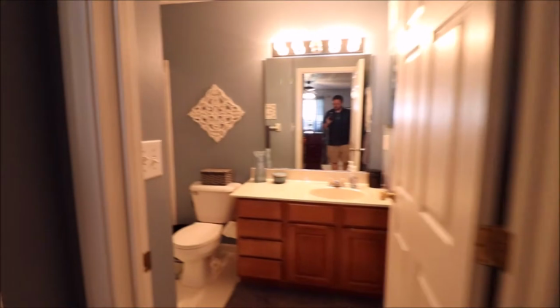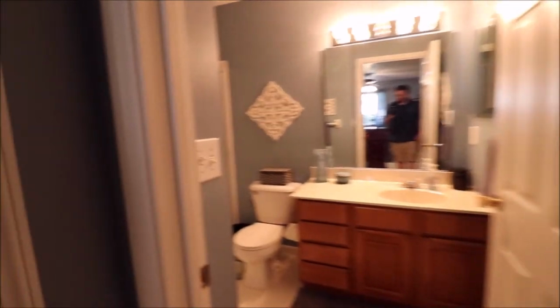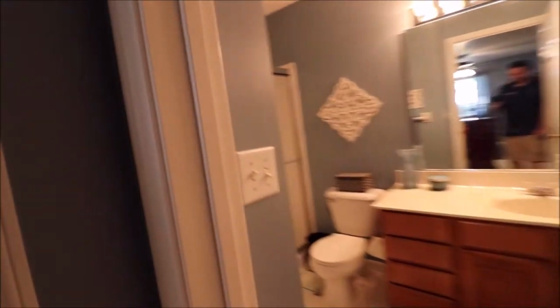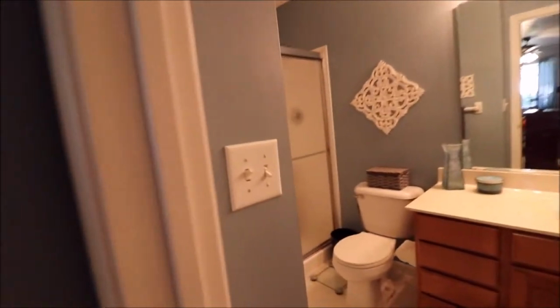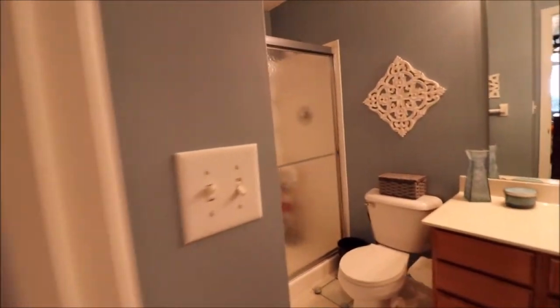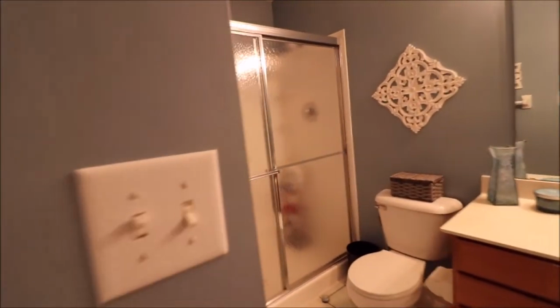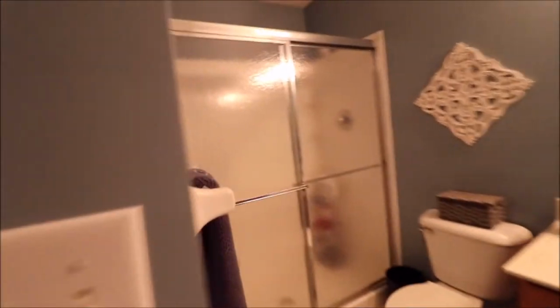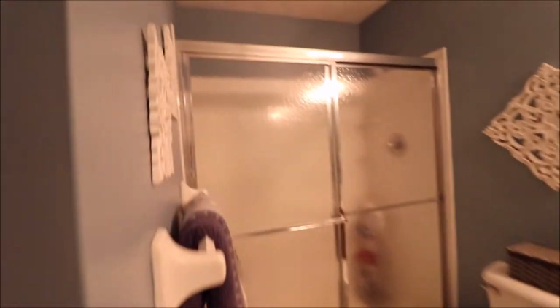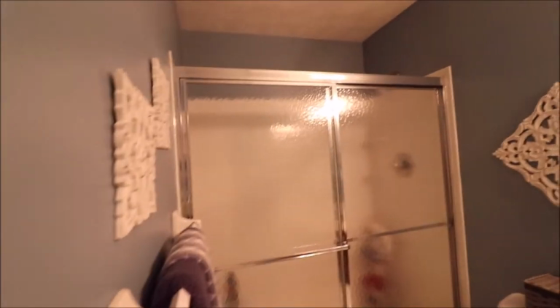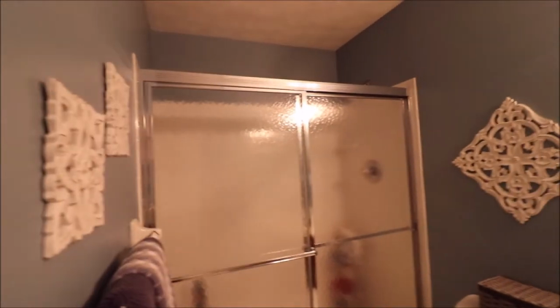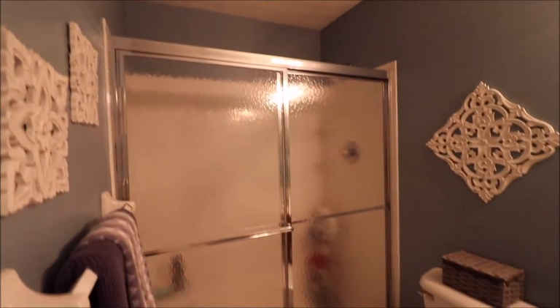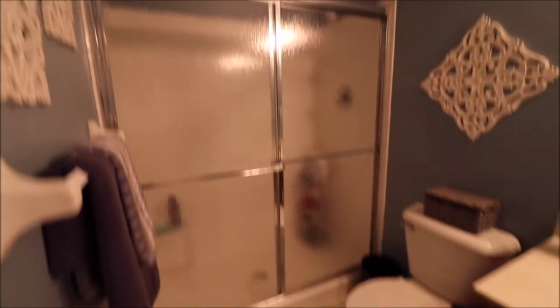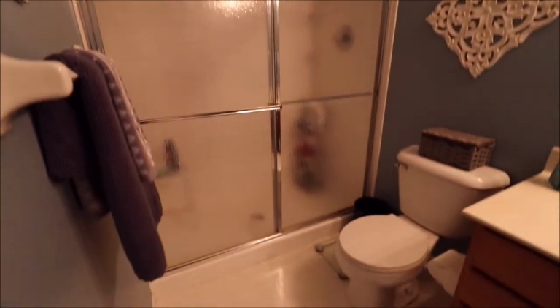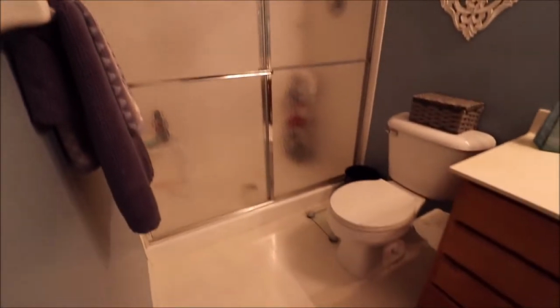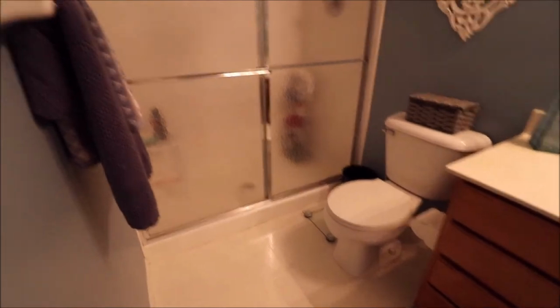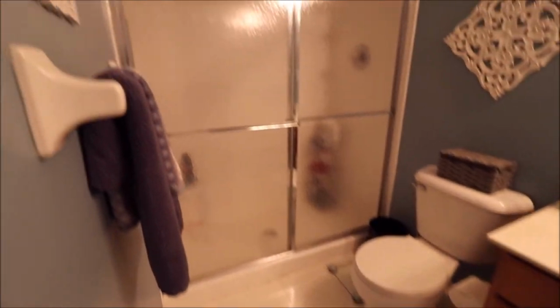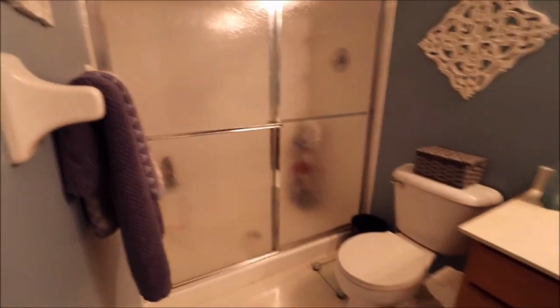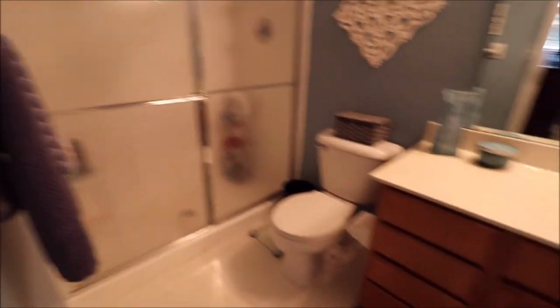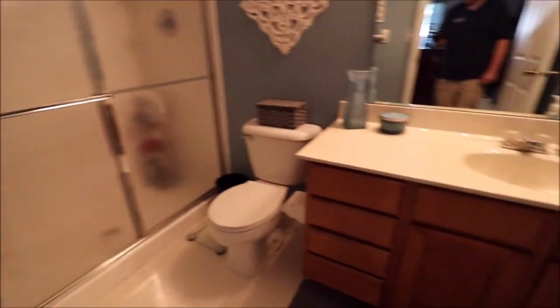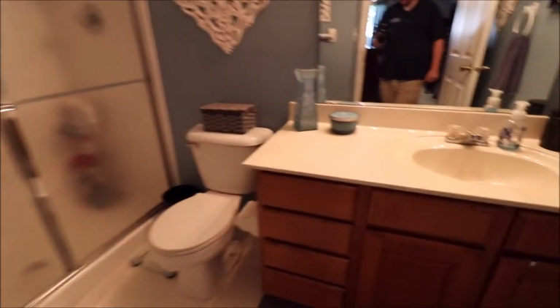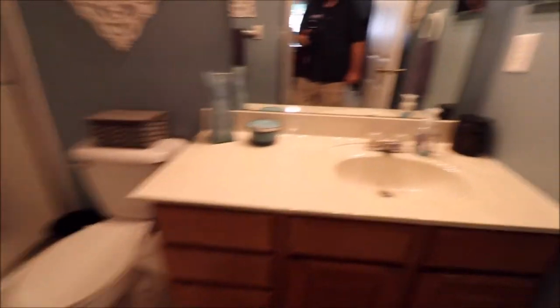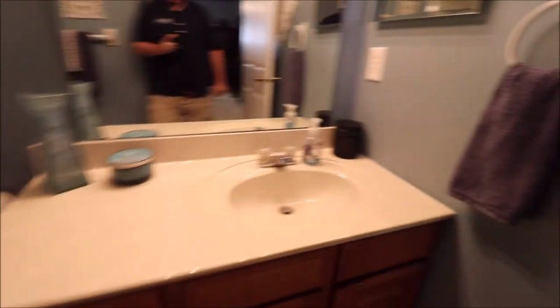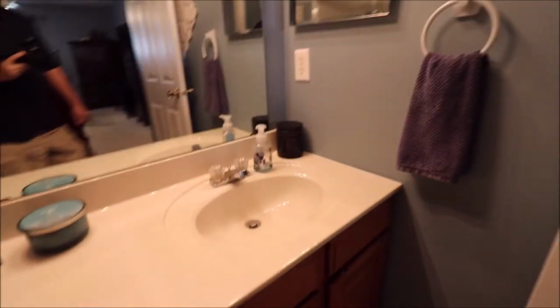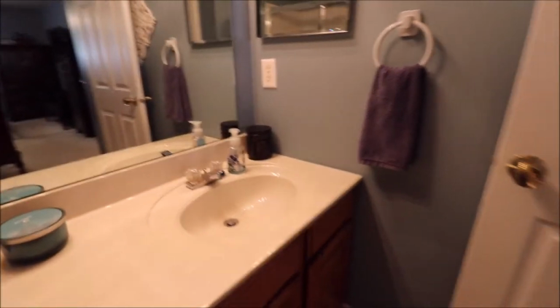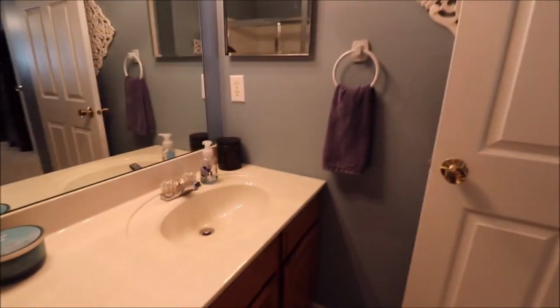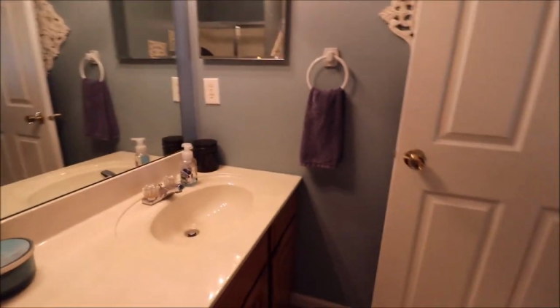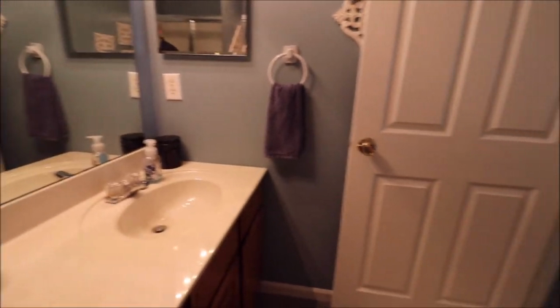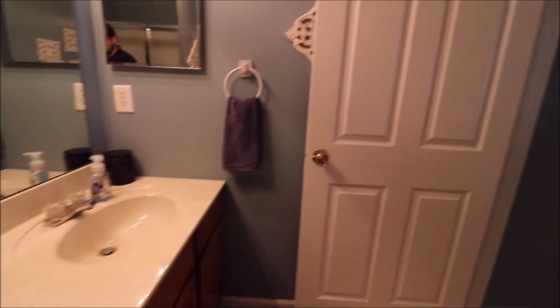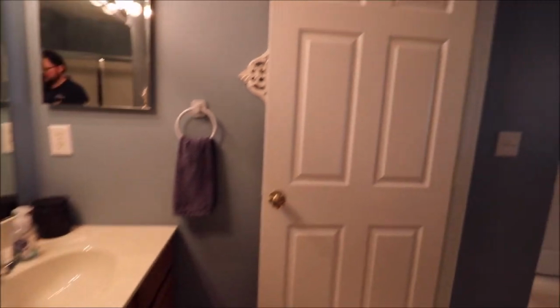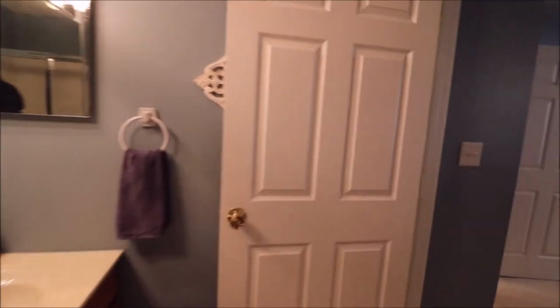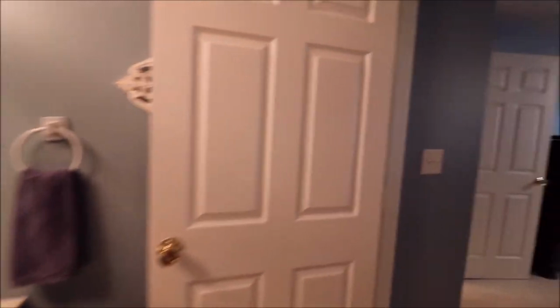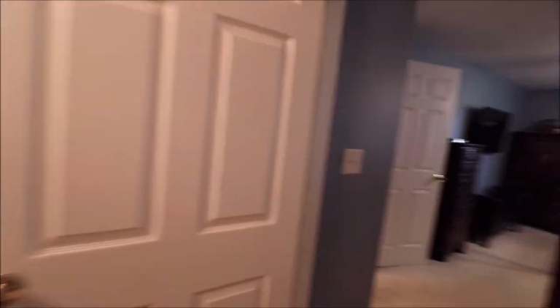And then our master bath here — stand-up, full-size shower. If you wanted to put a tub in there, there's plenty of room for that. Six panel doors all the way through.